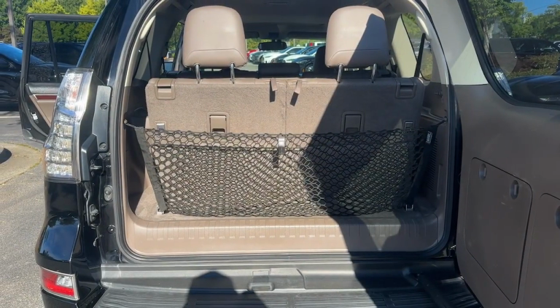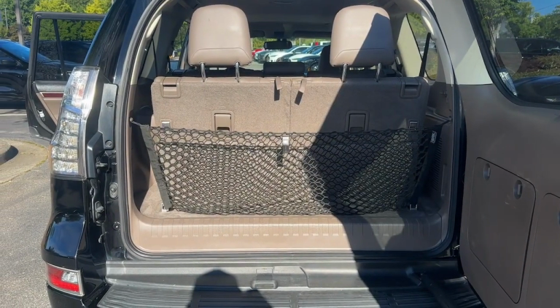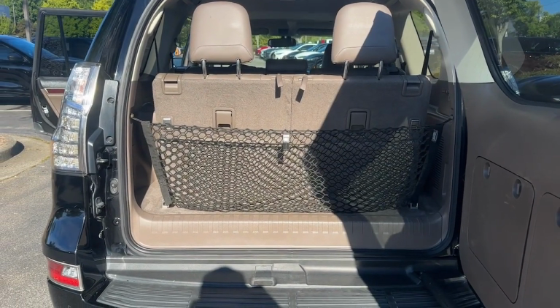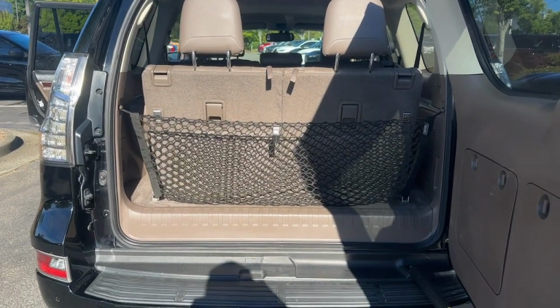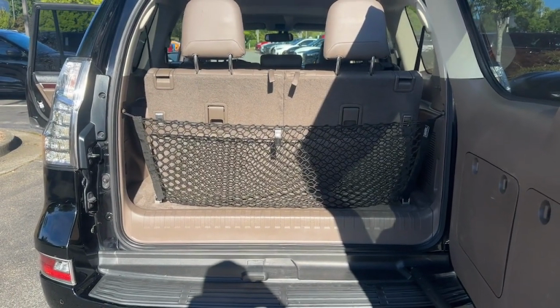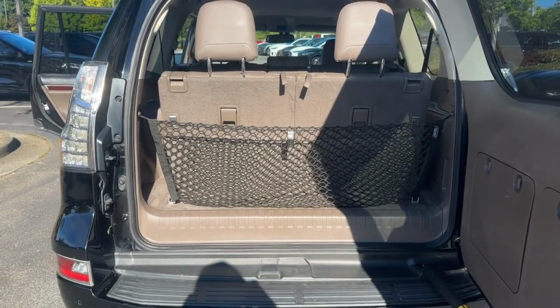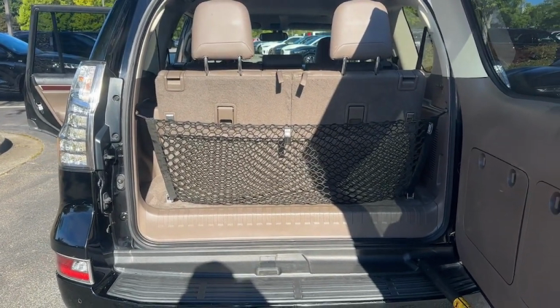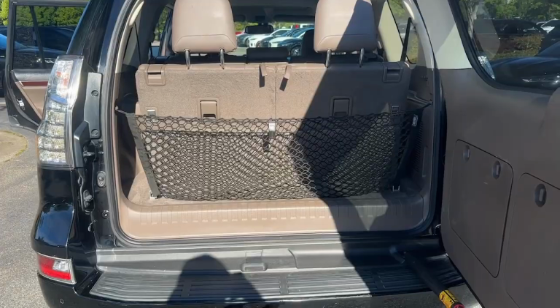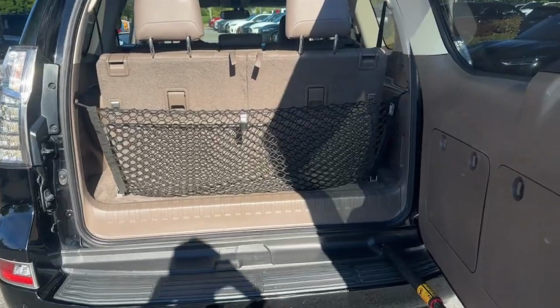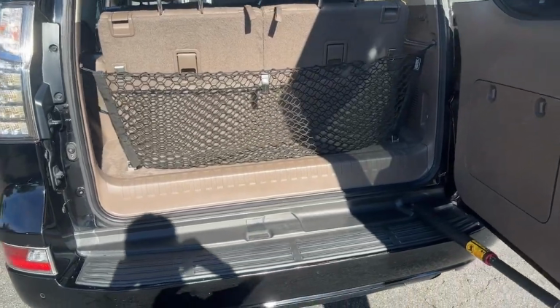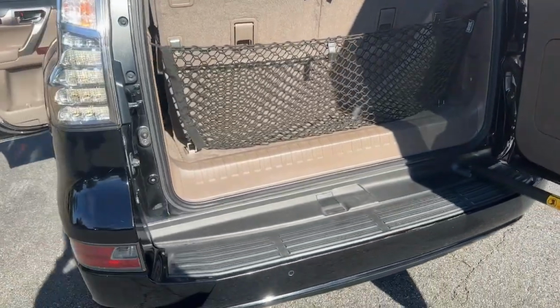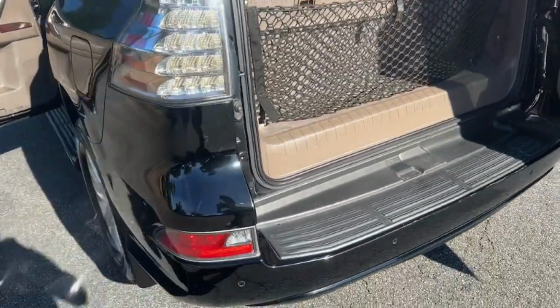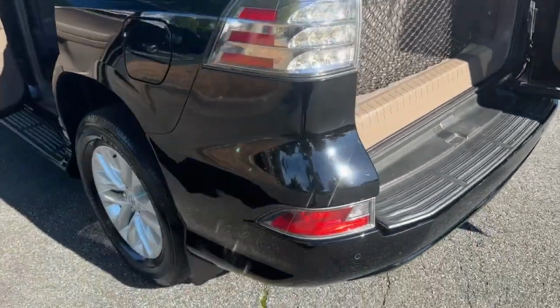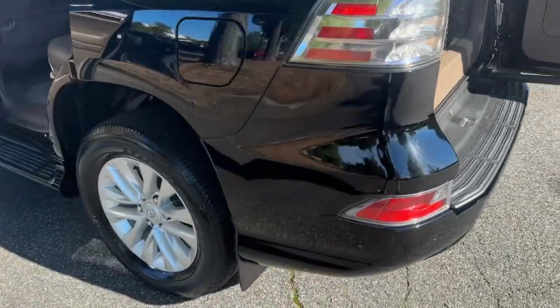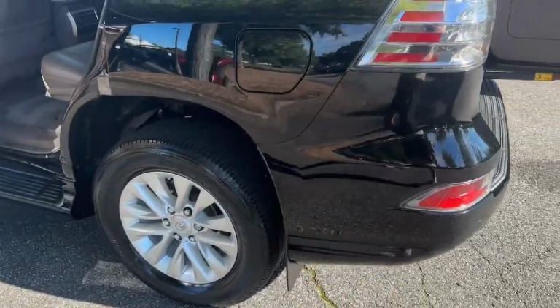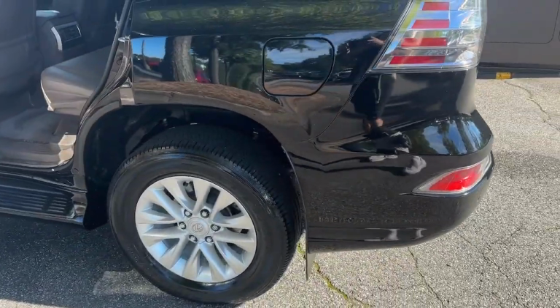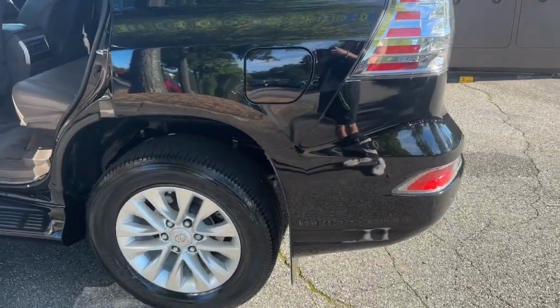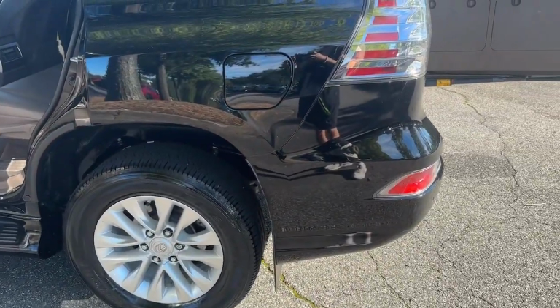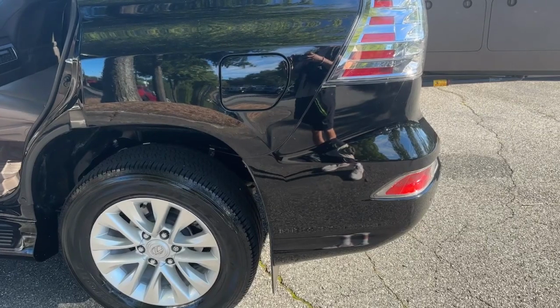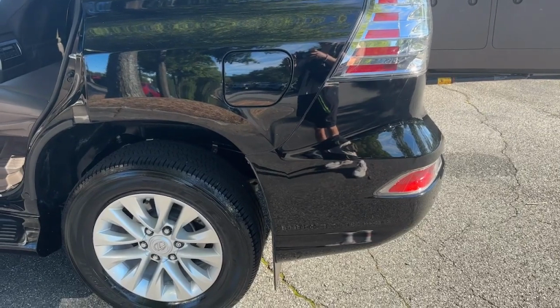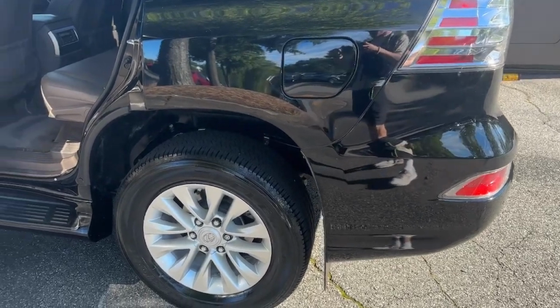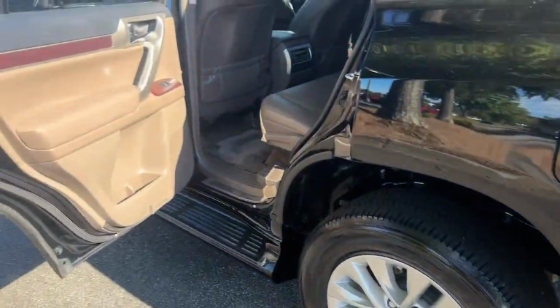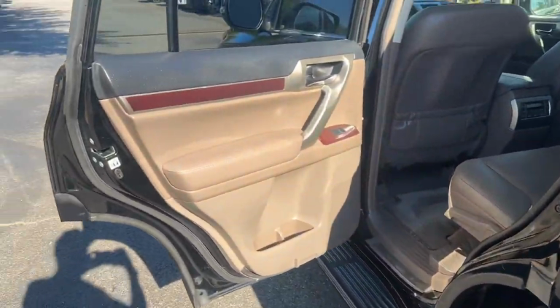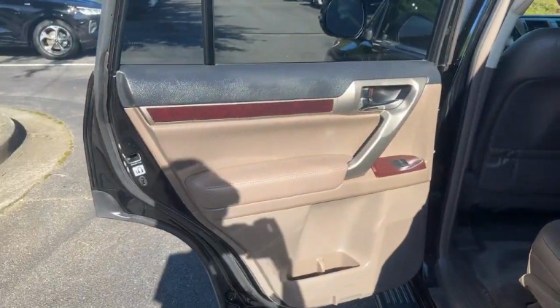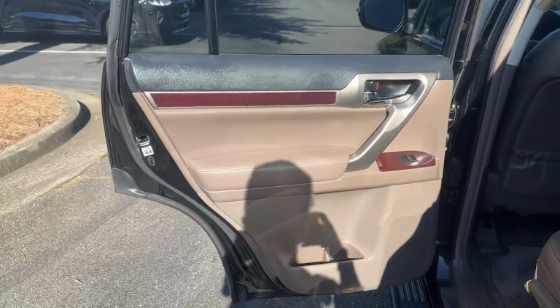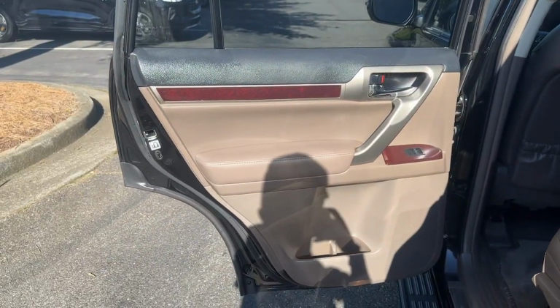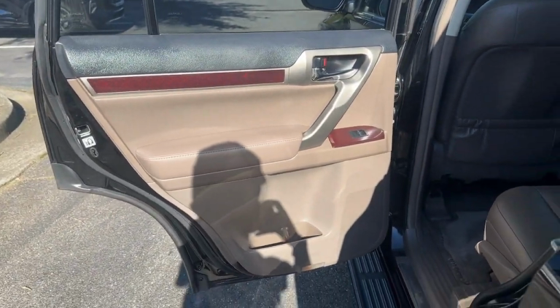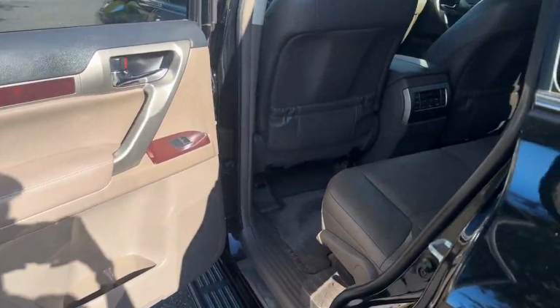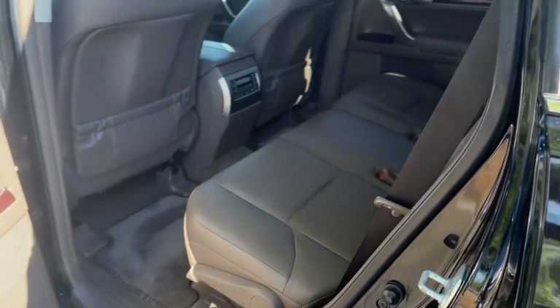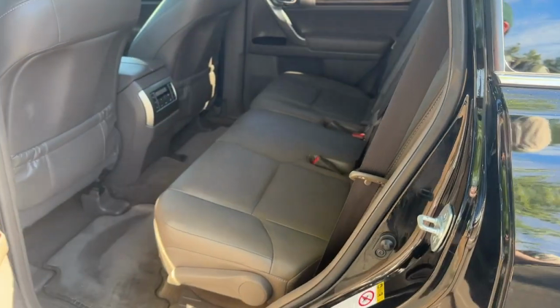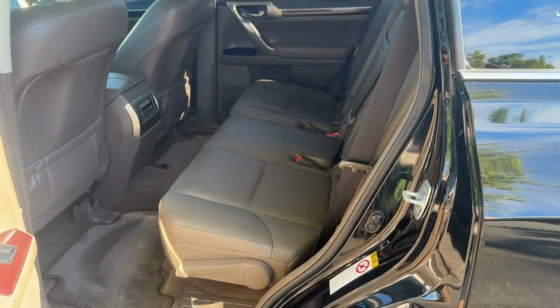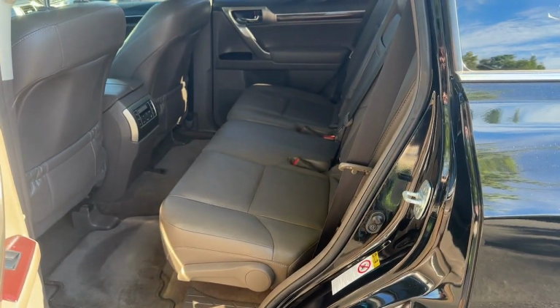These are just some of the great options this vehicle comes with: Navigation System, Moonroof, Keyless Entry, Power Passenger Seat, Heated Rear Seat, Fog Lamps, Heated Mirrors, Satellite Radio, Backup Camera, Aluminum Wheels.